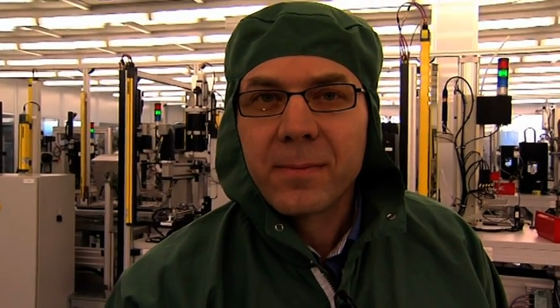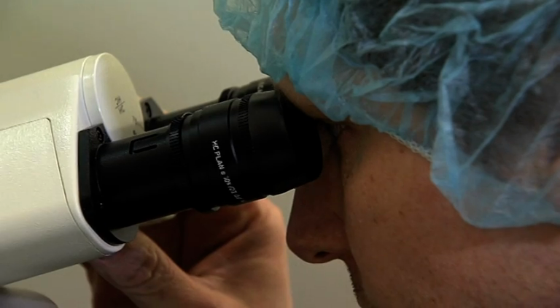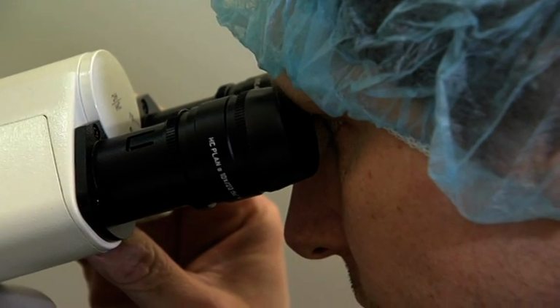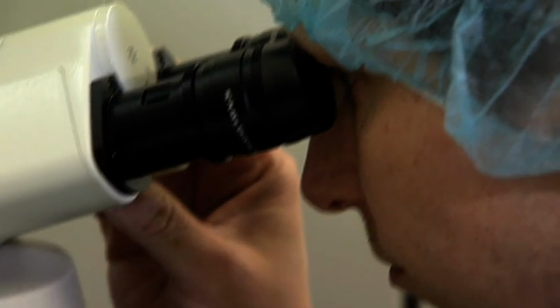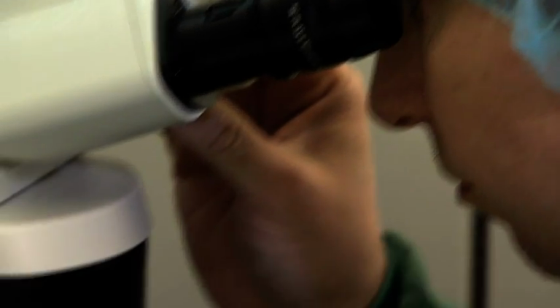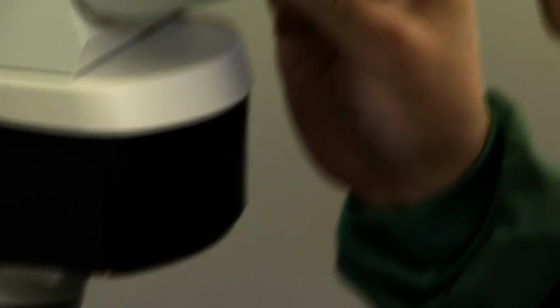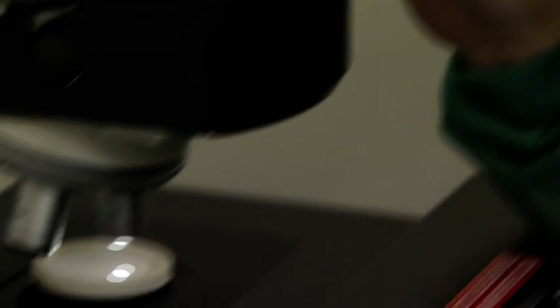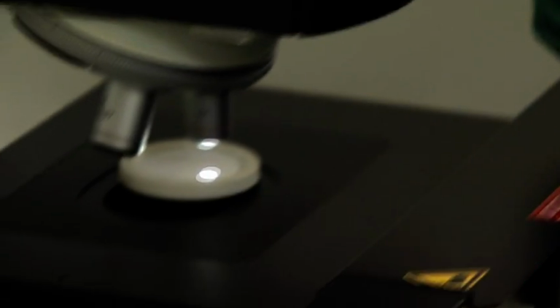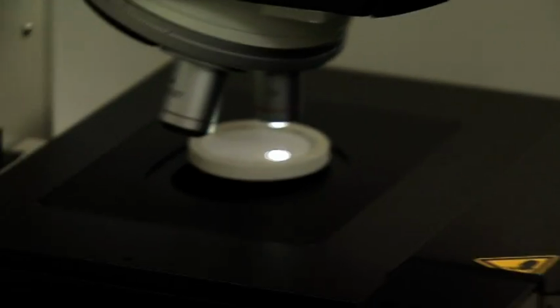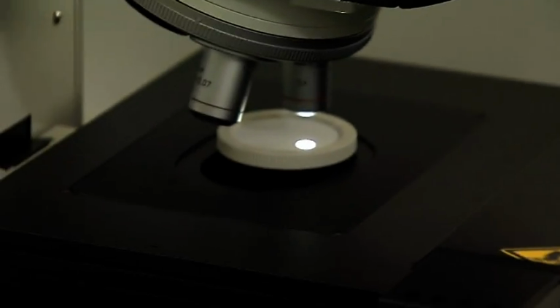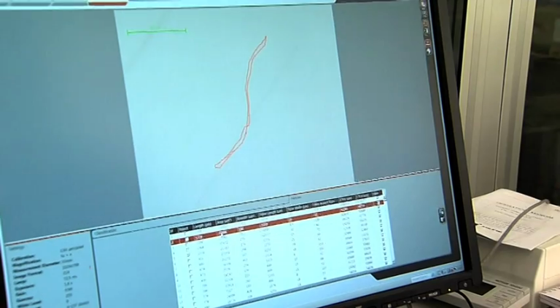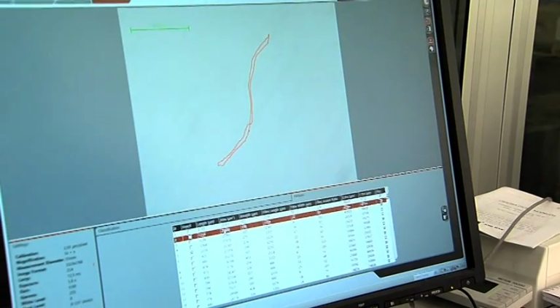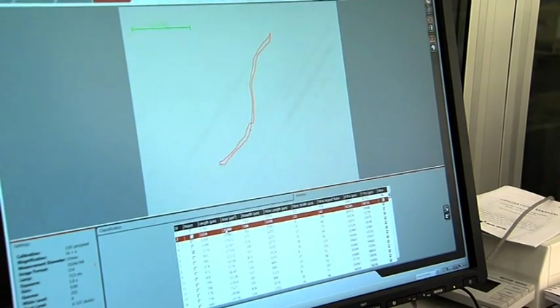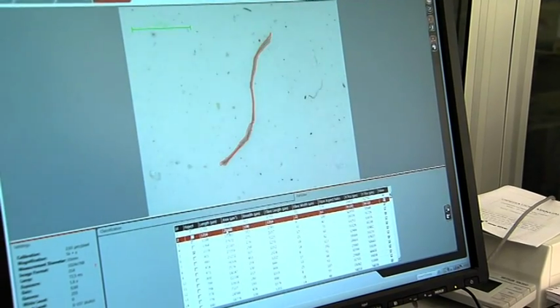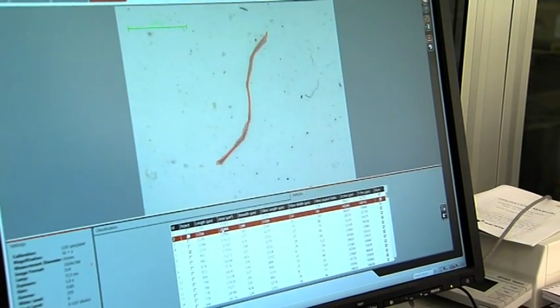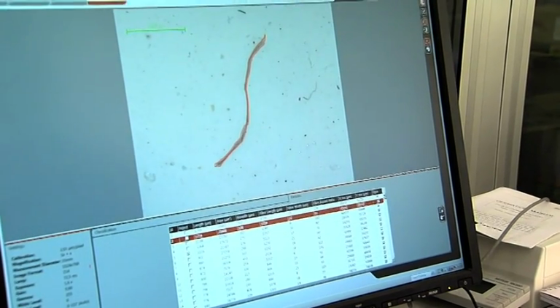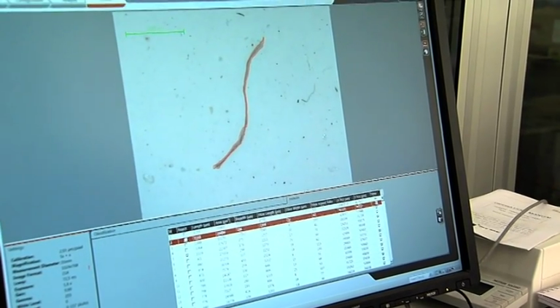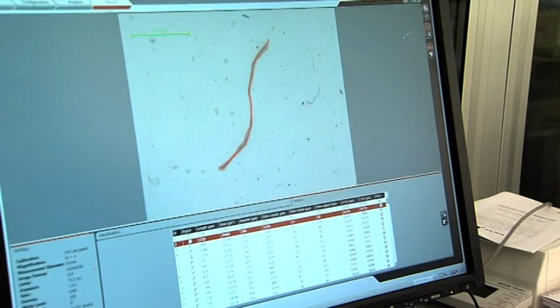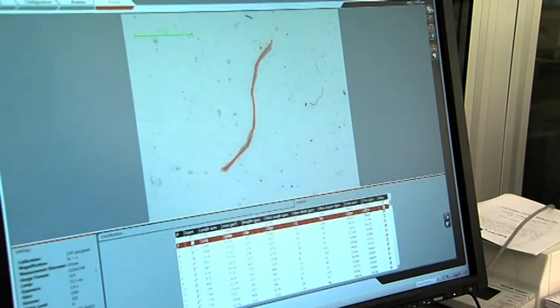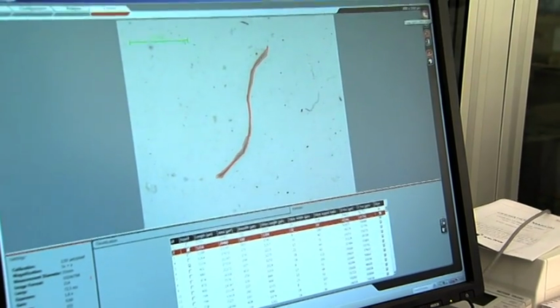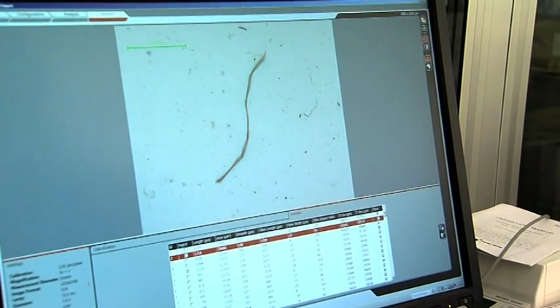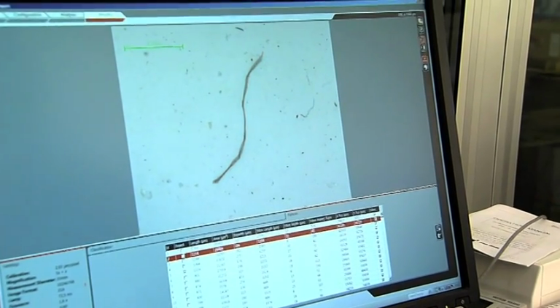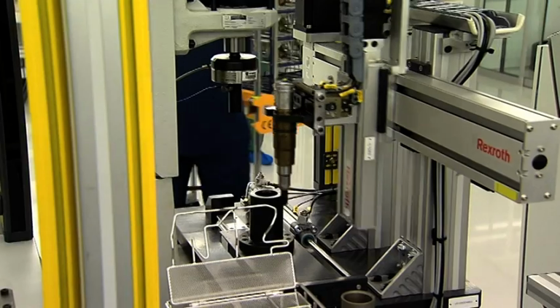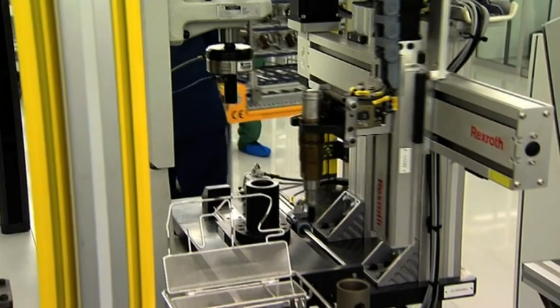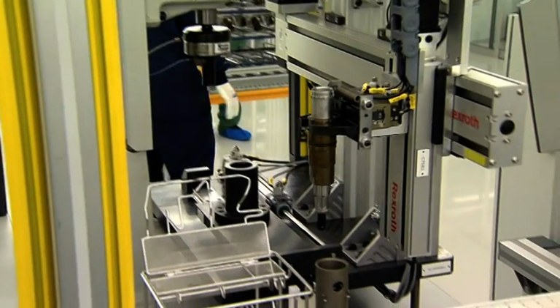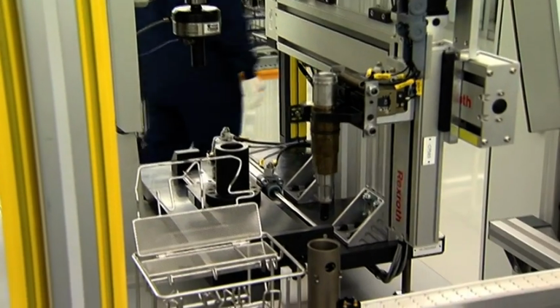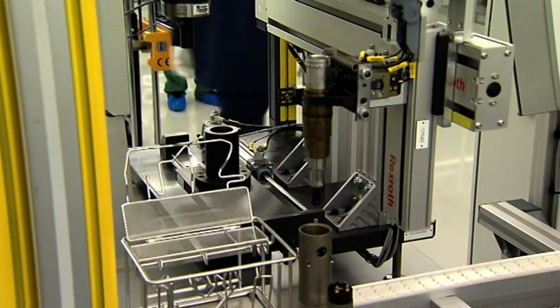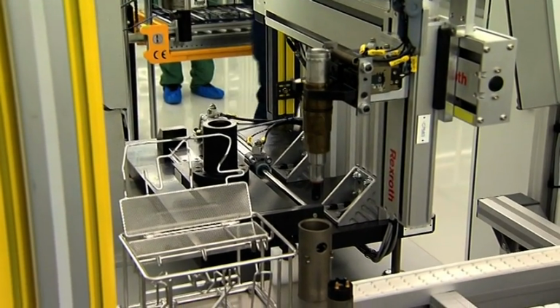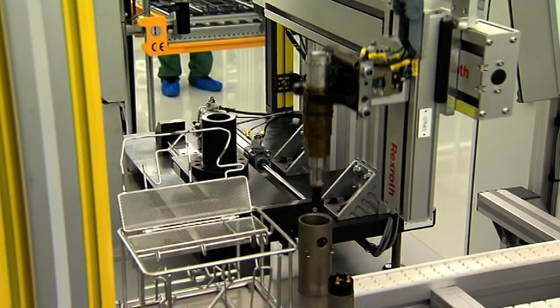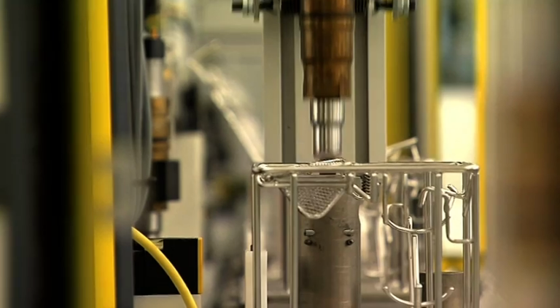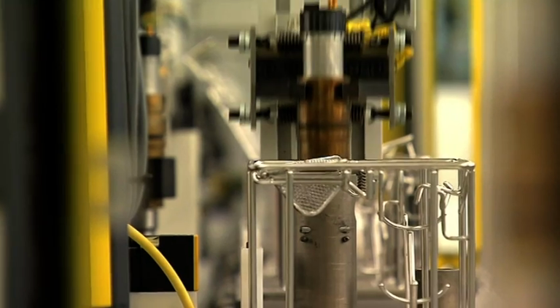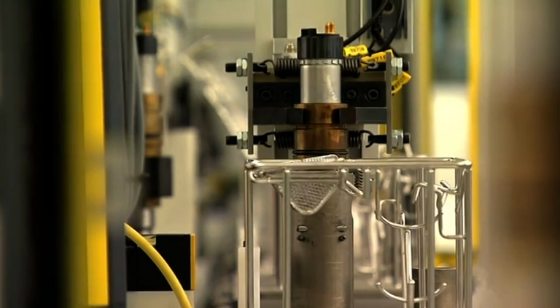All measurement equipment is supervised statistically to minimize variation and to enable early warnings on any deviations. After assembly, all injectors are tested for function and performance.